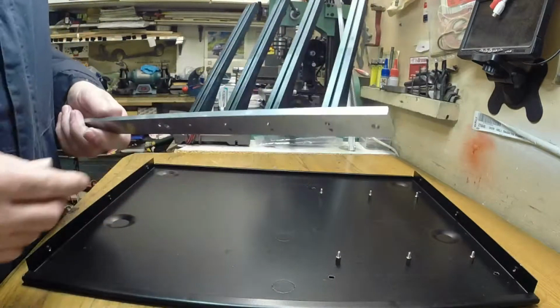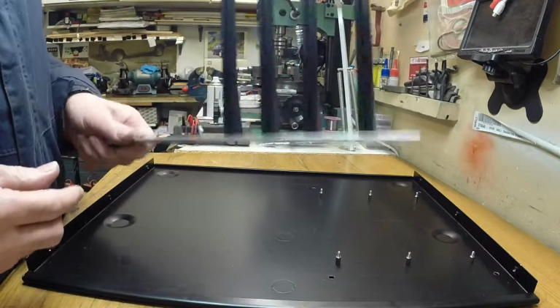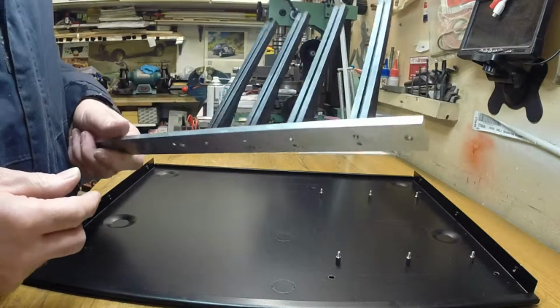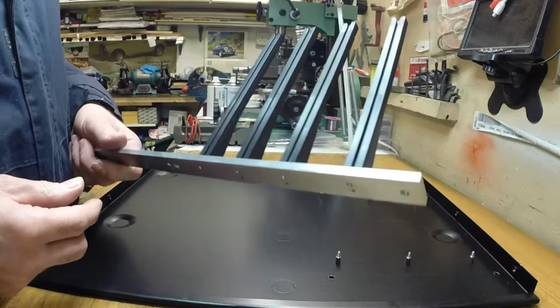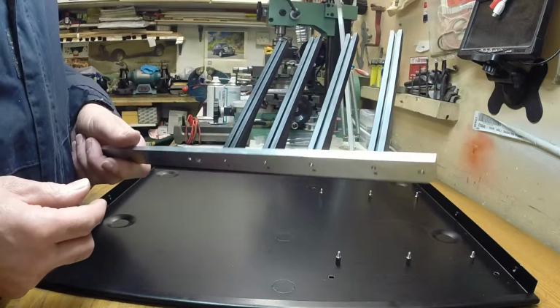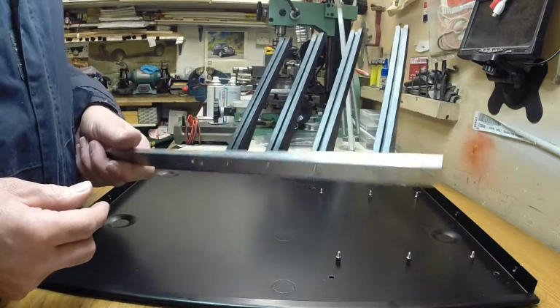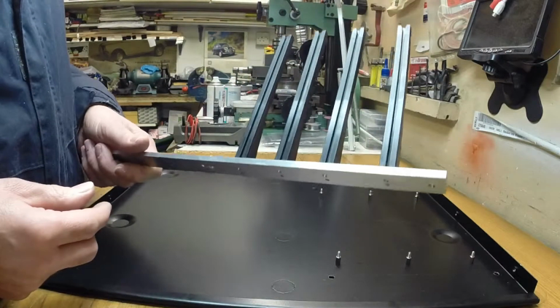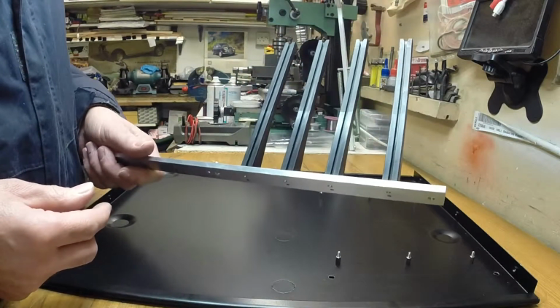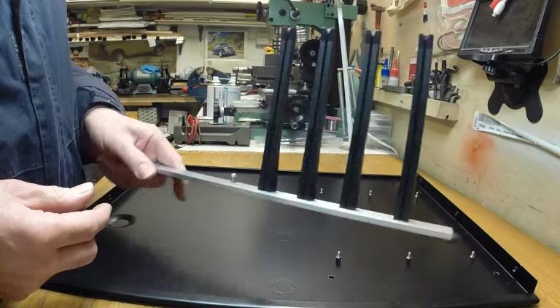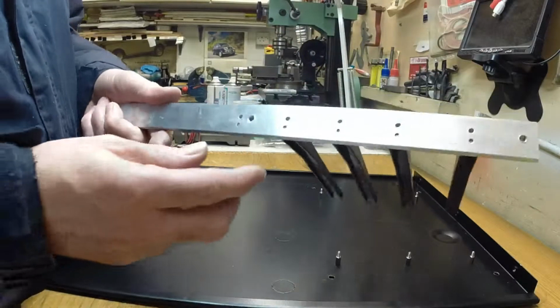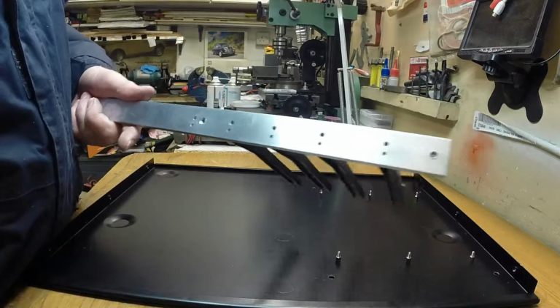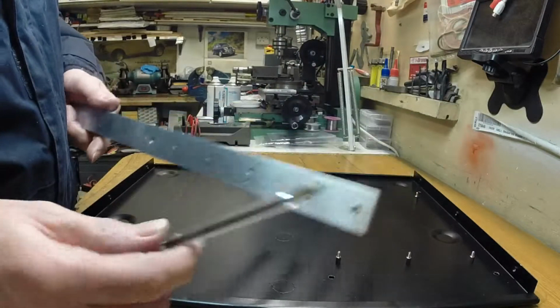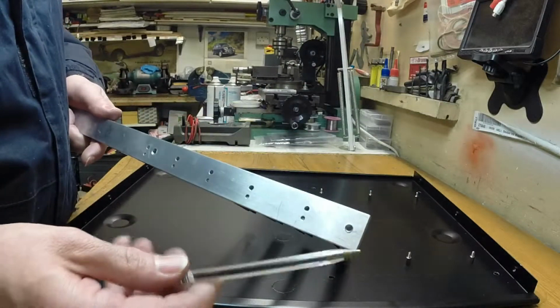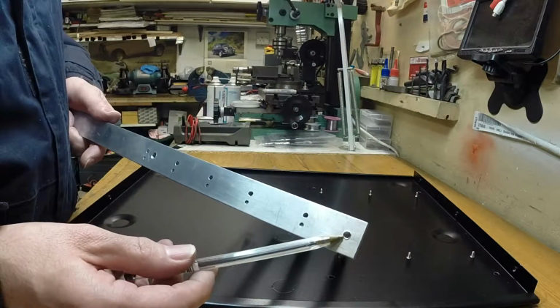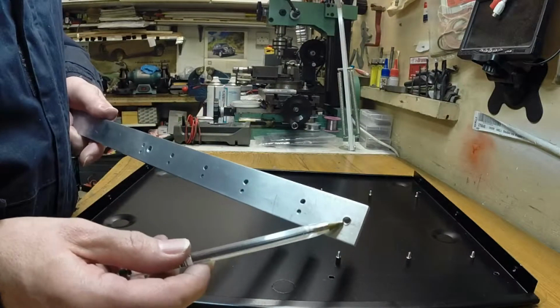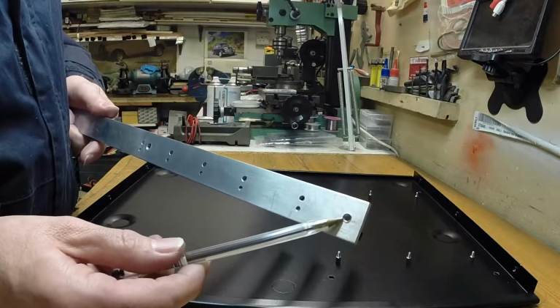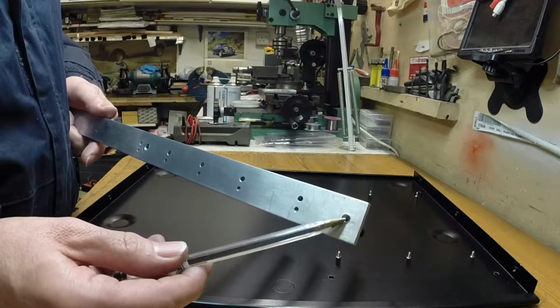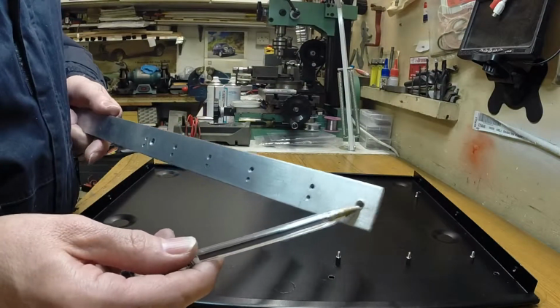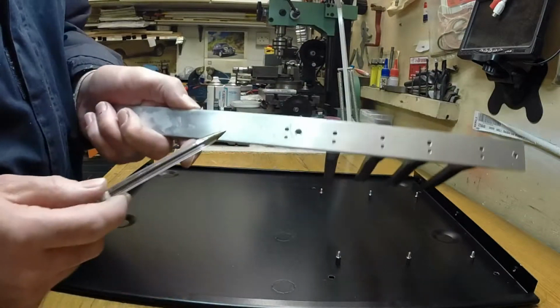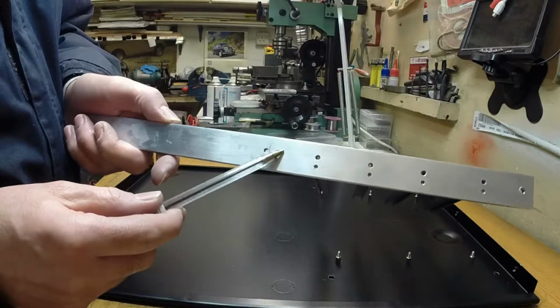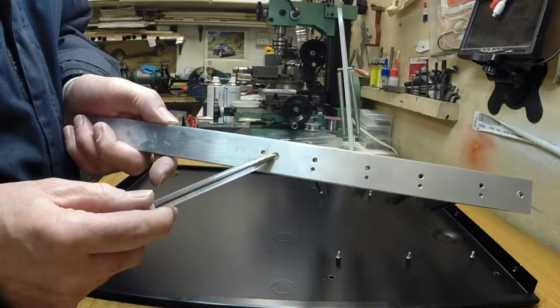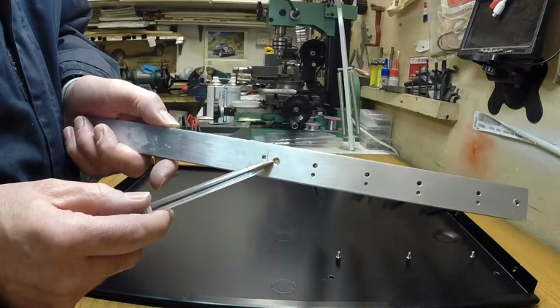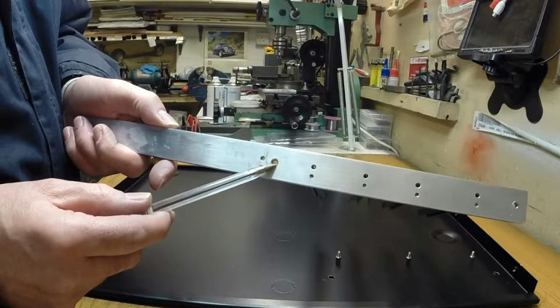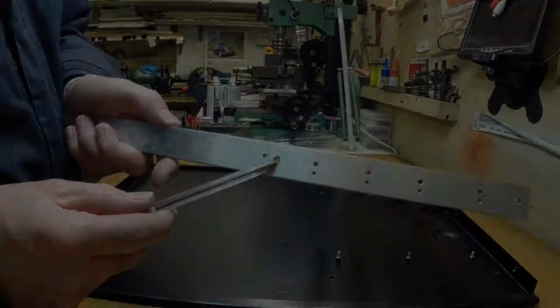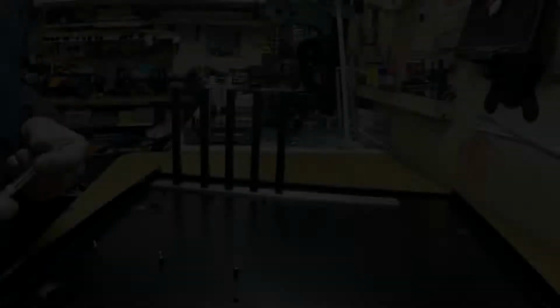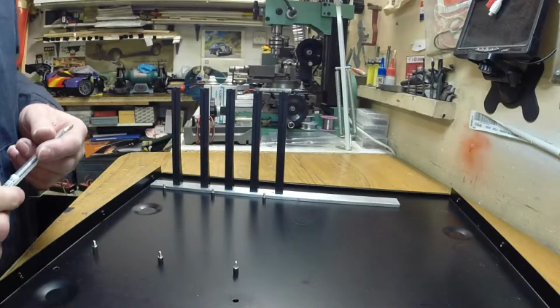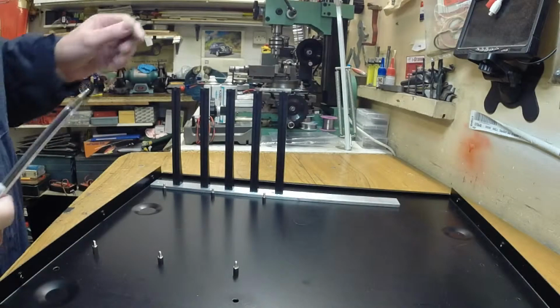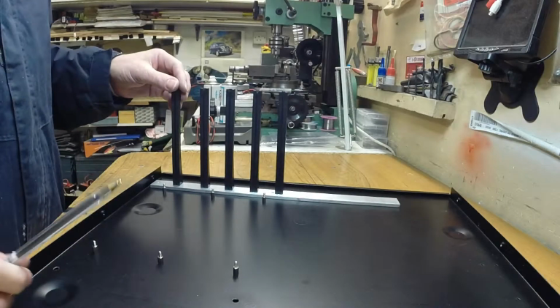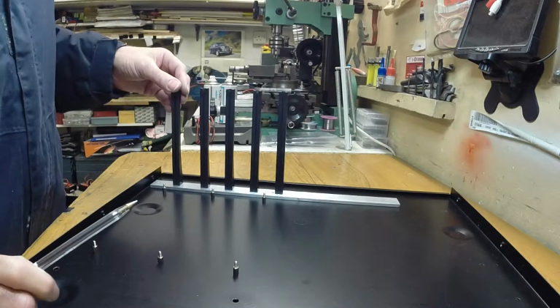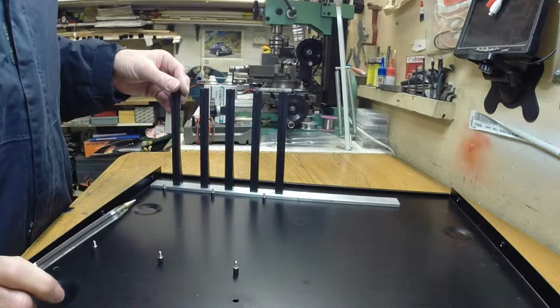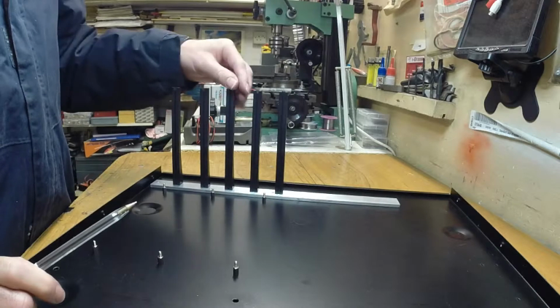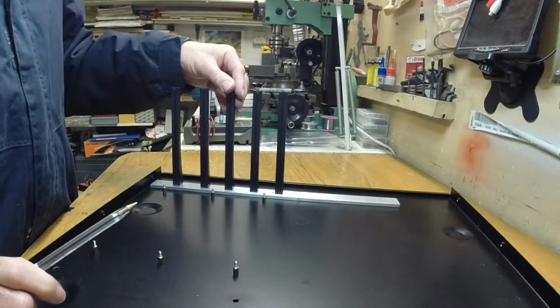Let me bolt this one in and then I'll show you how I put the card together. There are a couple of 5mm threads there and there - that's how it's bolted to the case. I've got that all bolted in there, it's all nice and stiff.